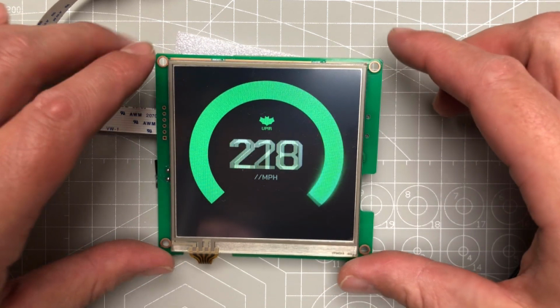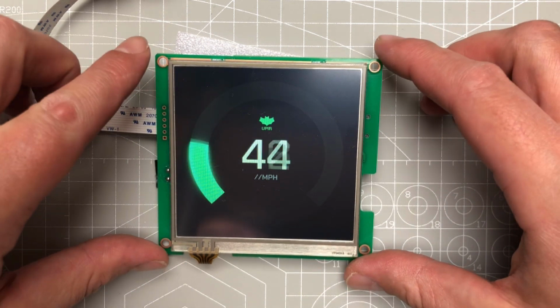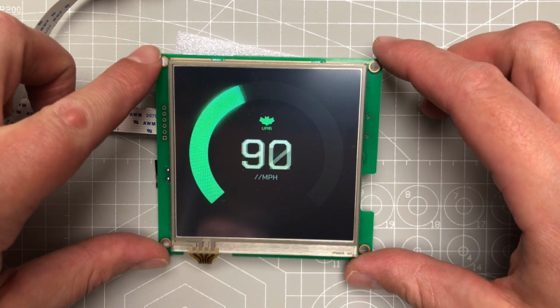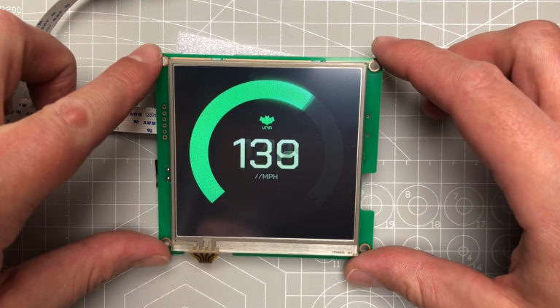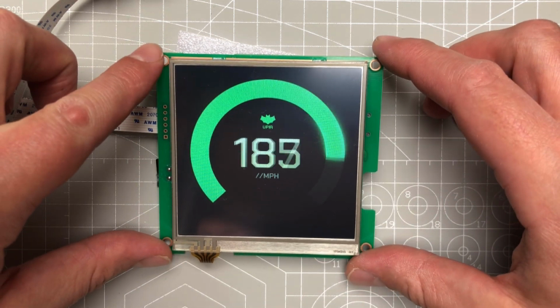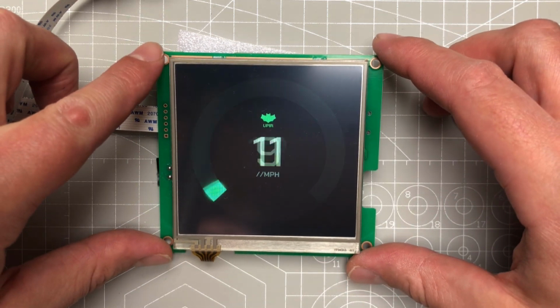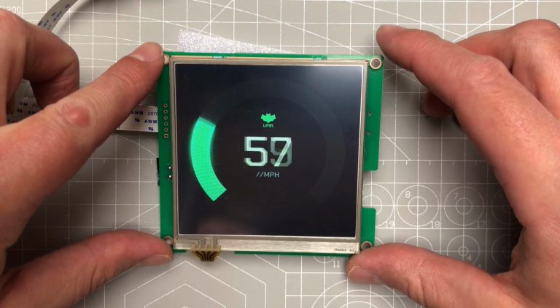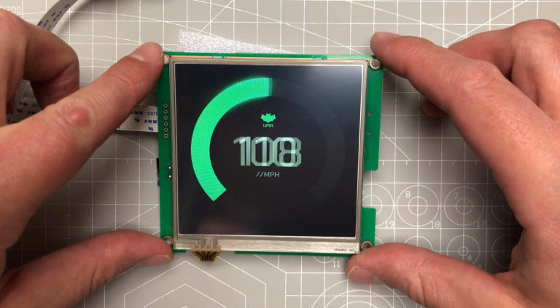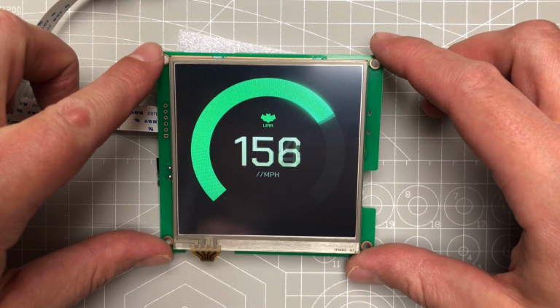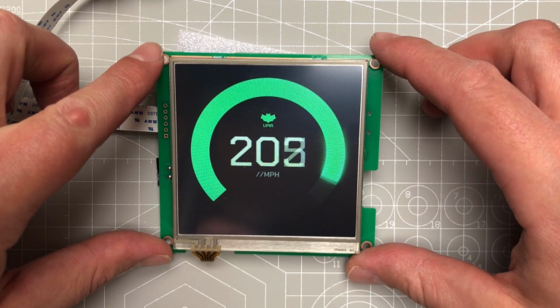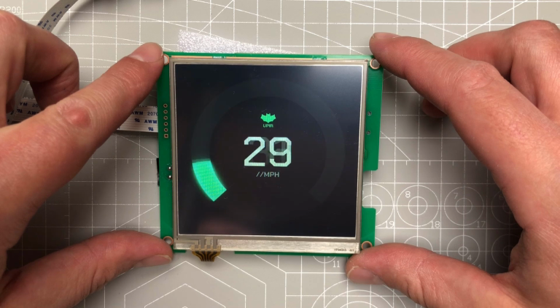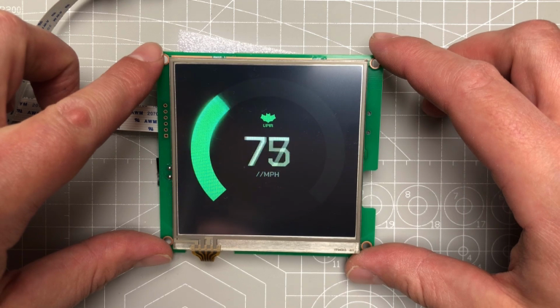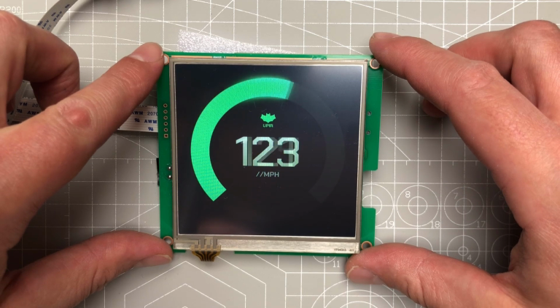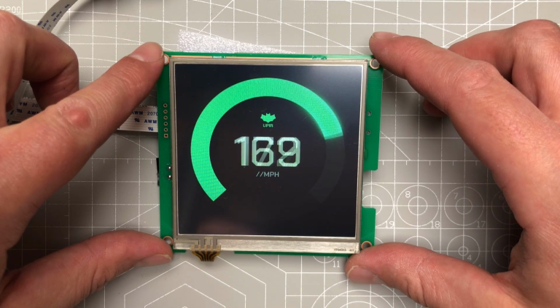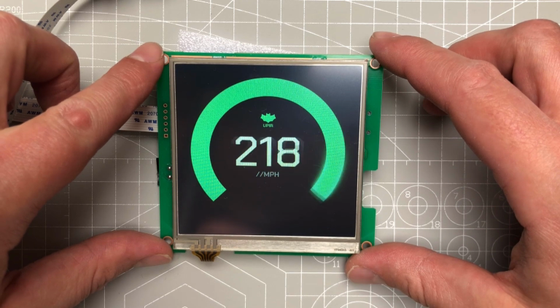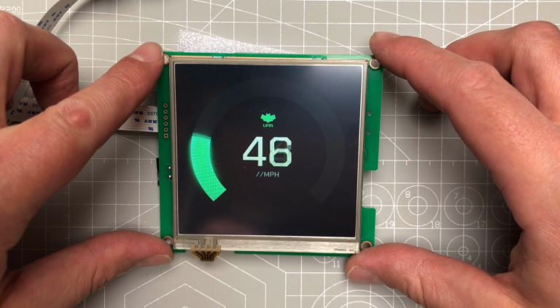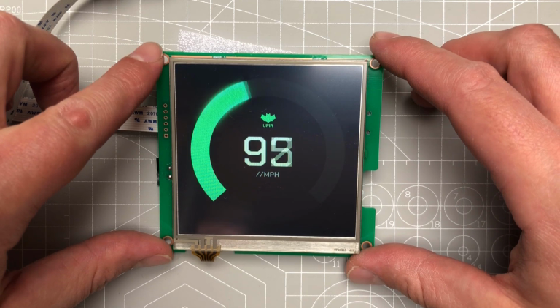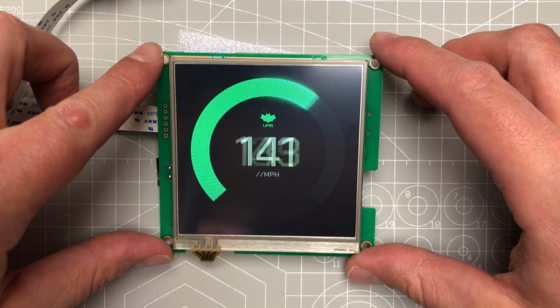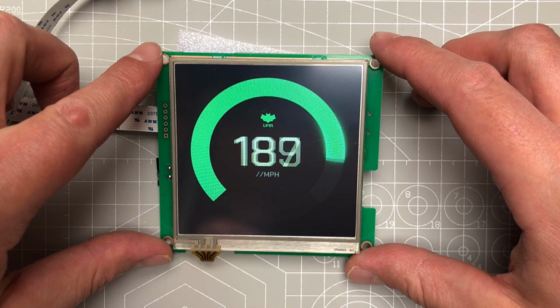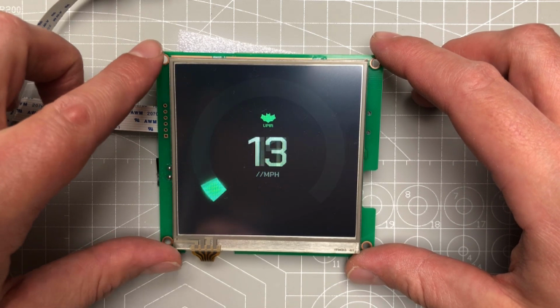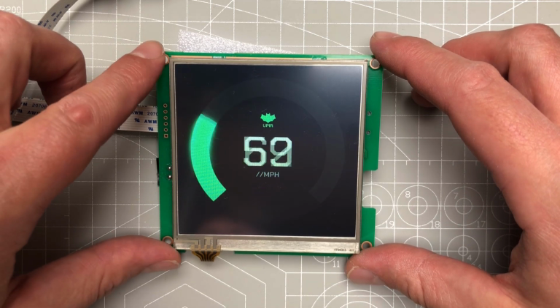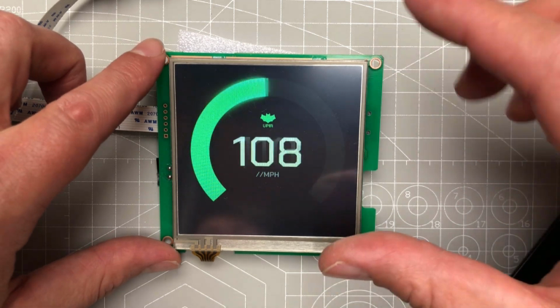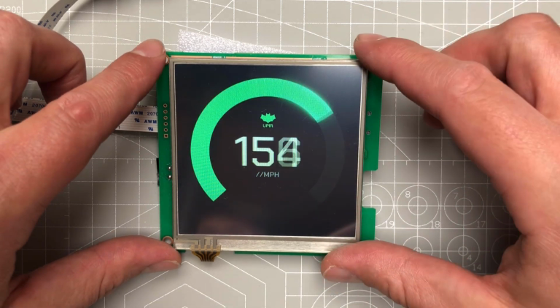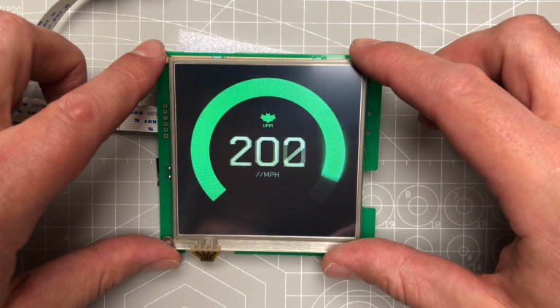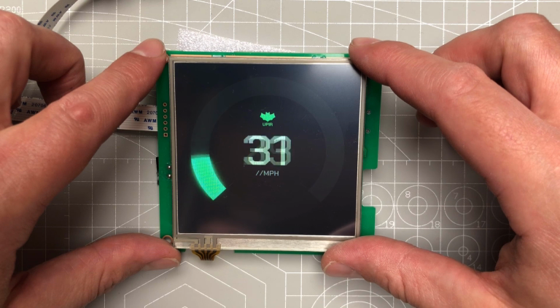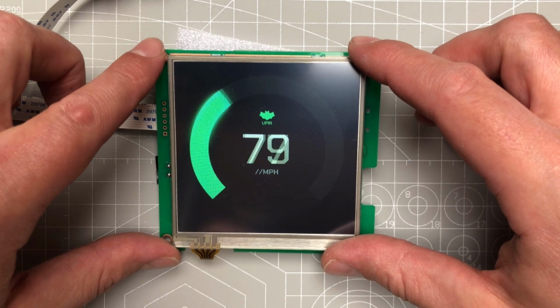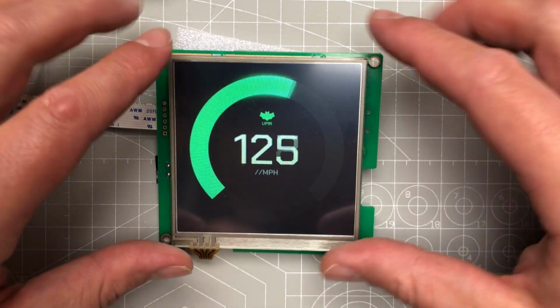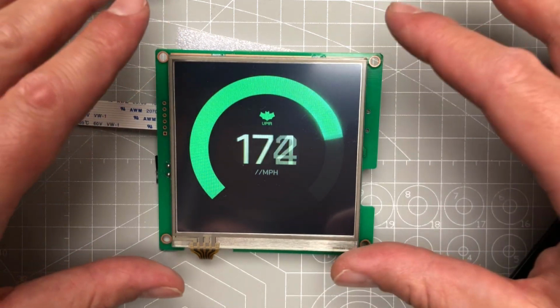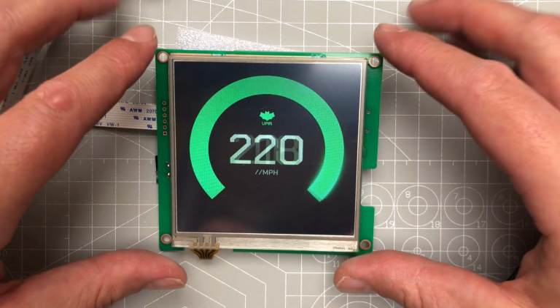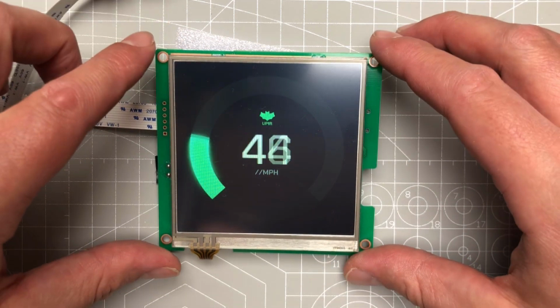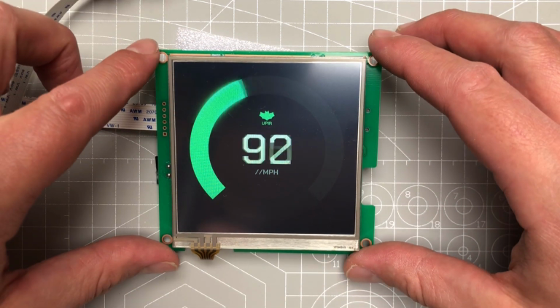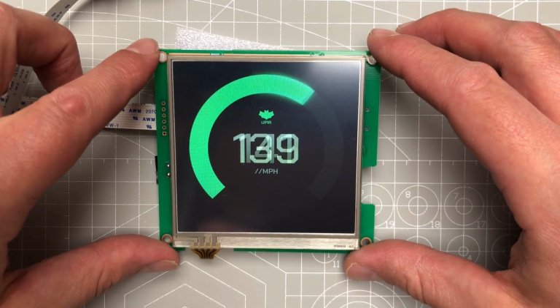What I like about this display the most is that it's probably the easiest way to get your hands on a square display. Usually all other displays have standard aspect ratios like you'd find on a TV or monitor. This is a square display, which is kind of special and different-looking.